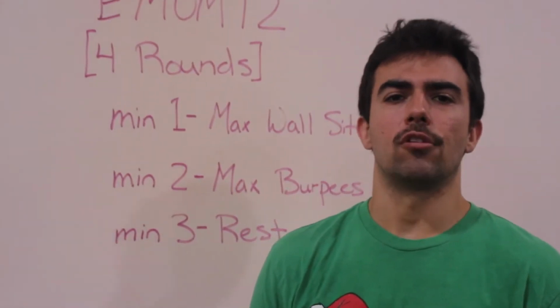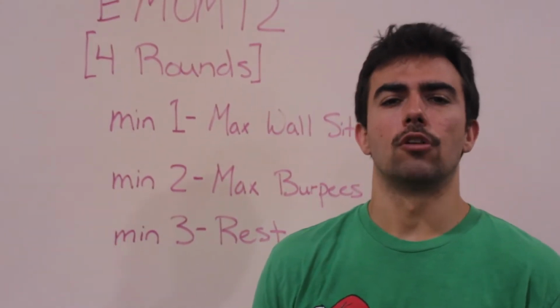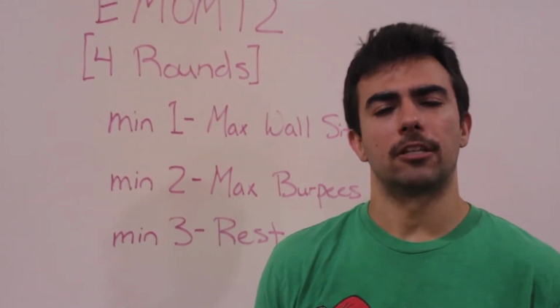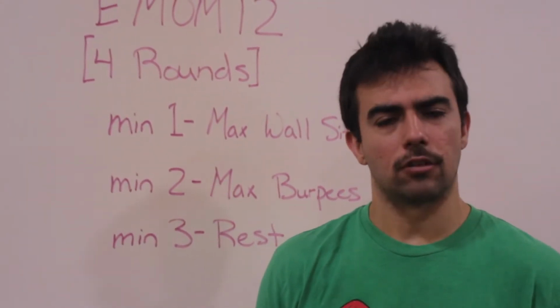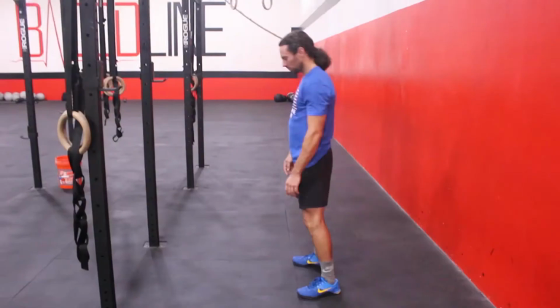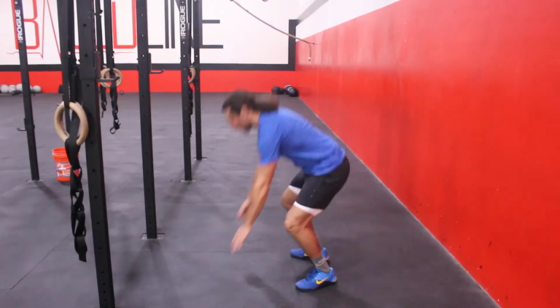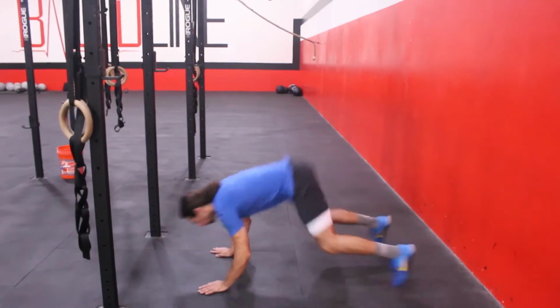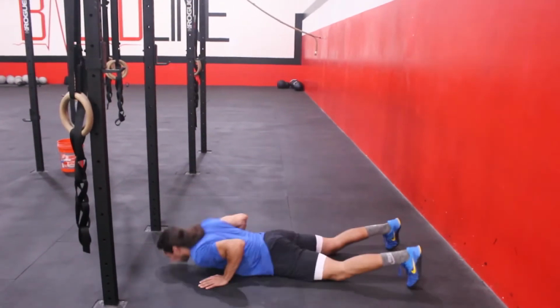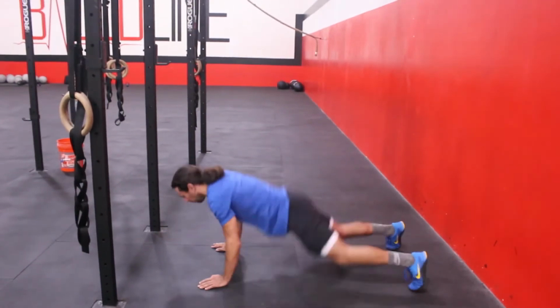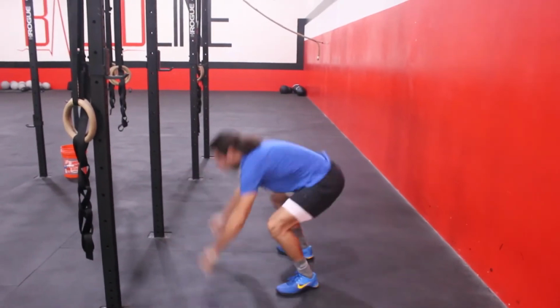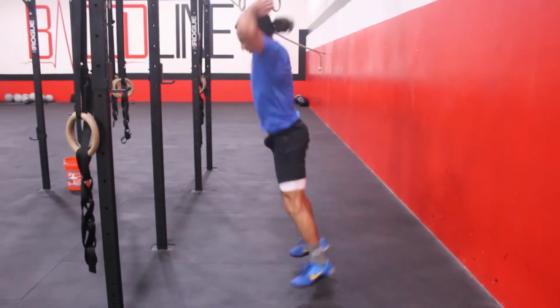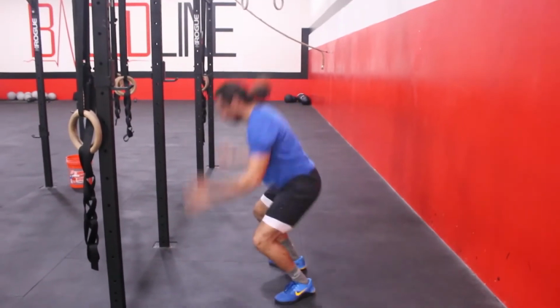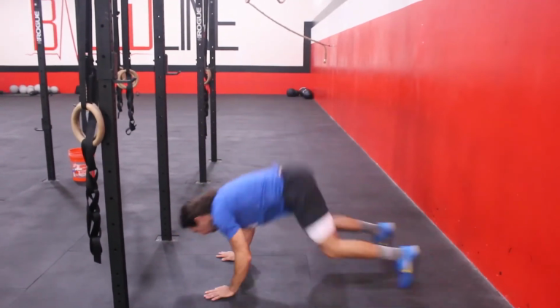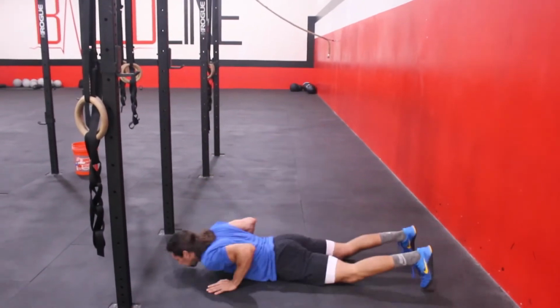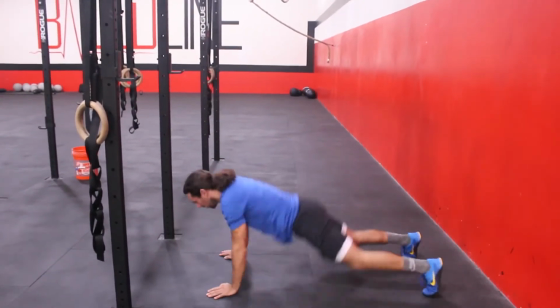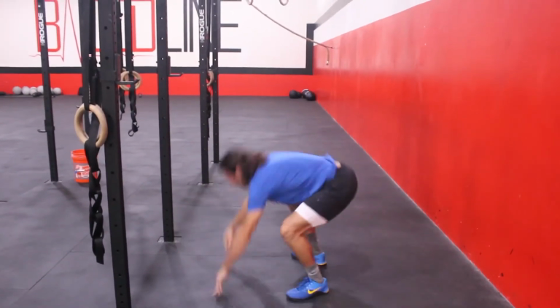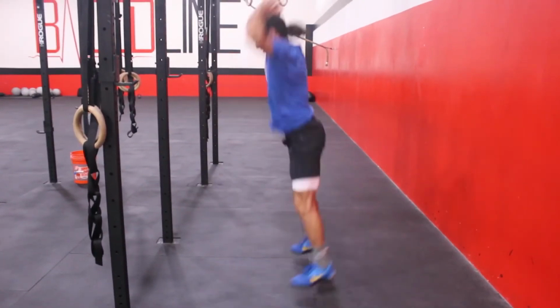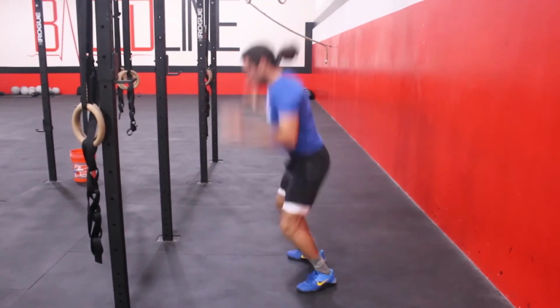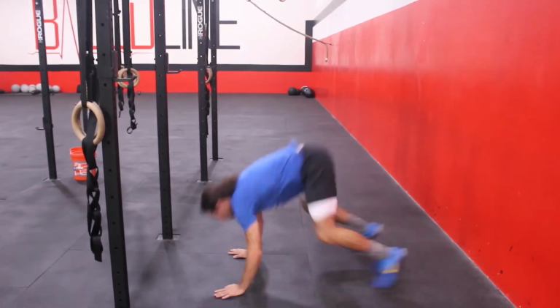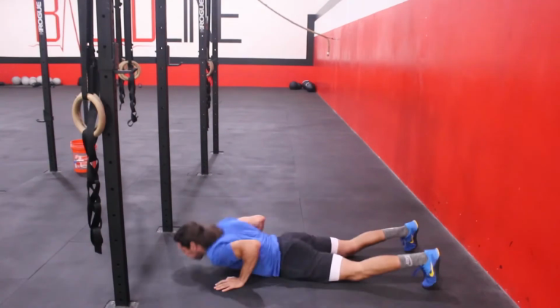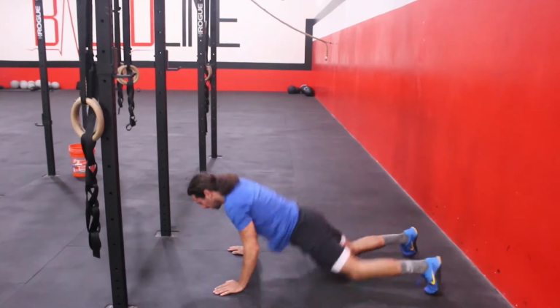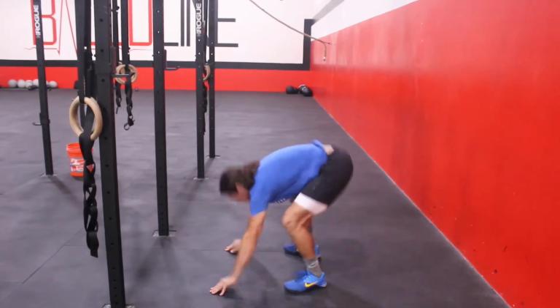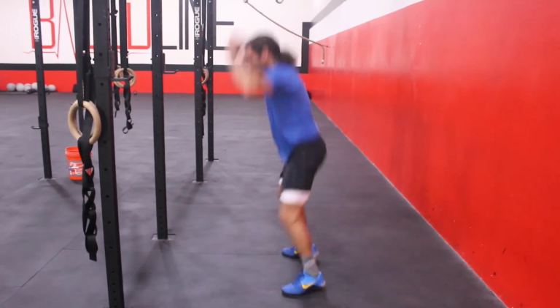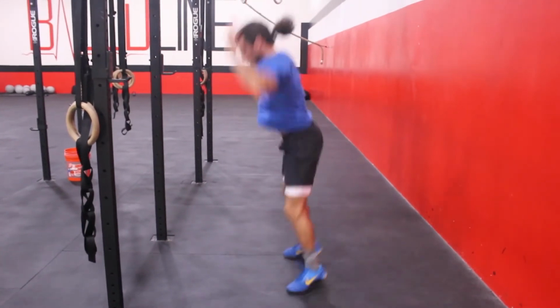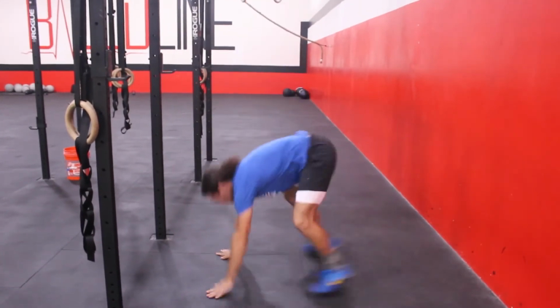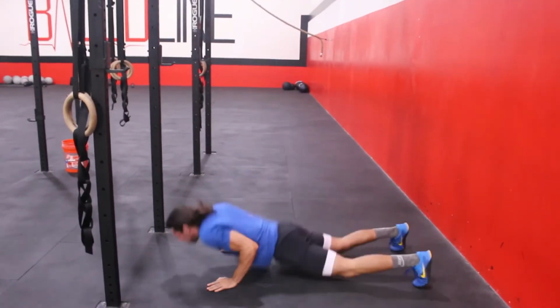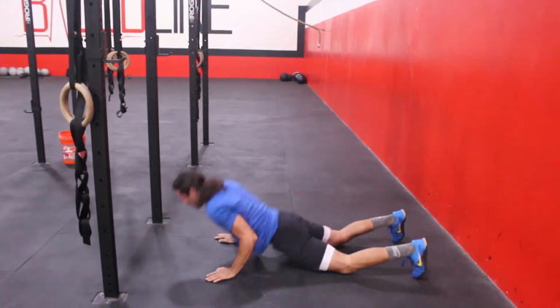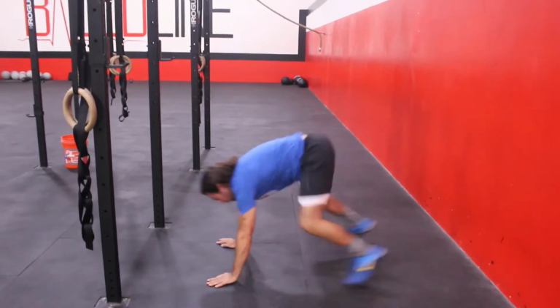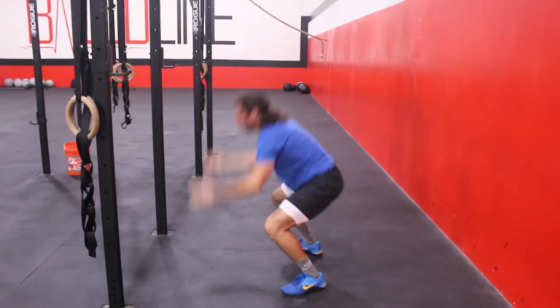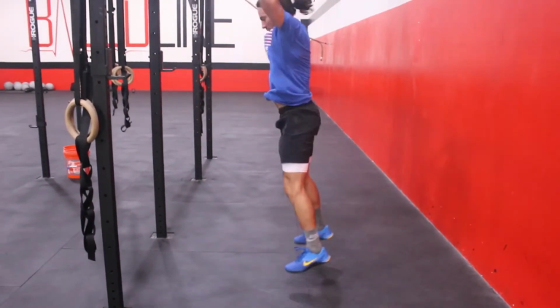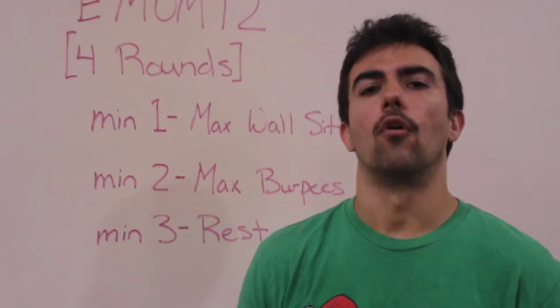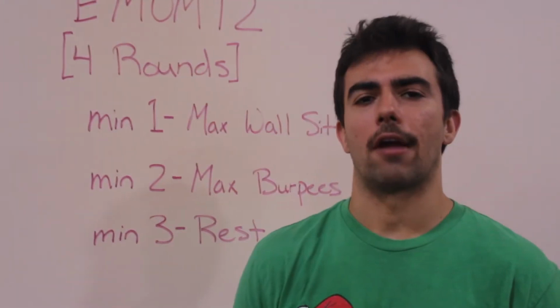On the burpees, make sure that you are dropping straight to the floor in a controlled fashion — chest and hips touching the floor, chest to deck. Then you're going to push yourself up, jump your feet into your hands, and then jump to full knee and hip extension, touching the hands over your head.